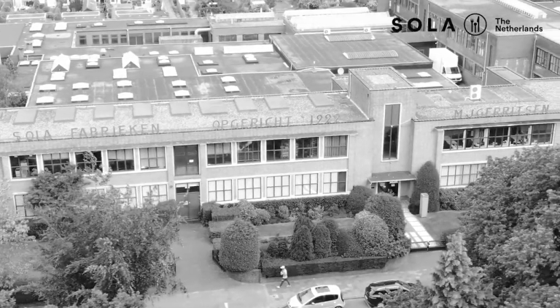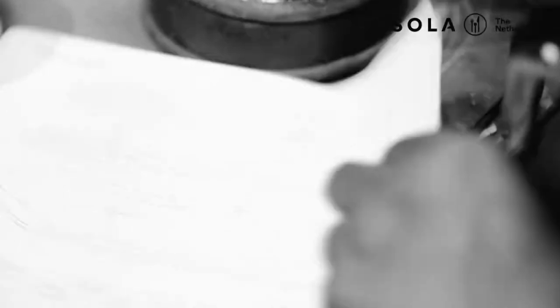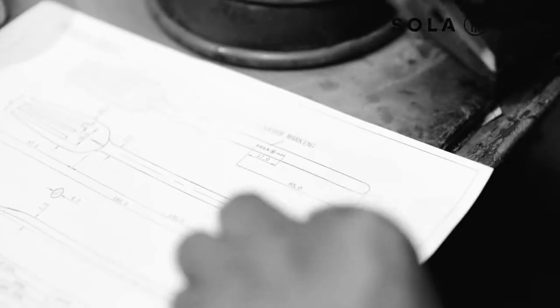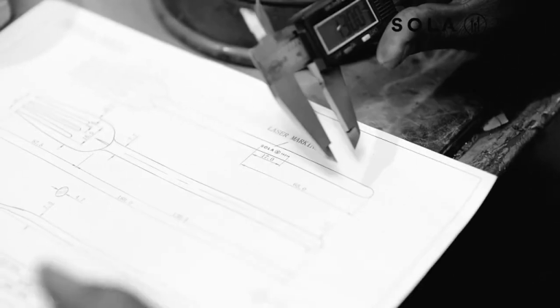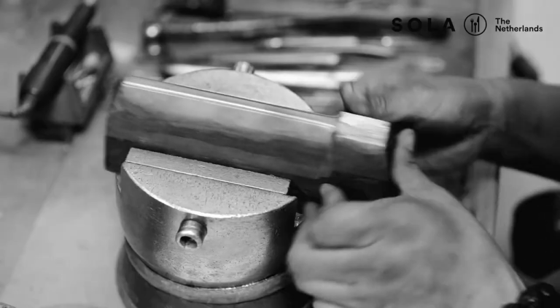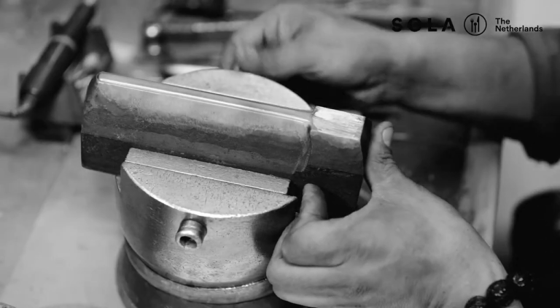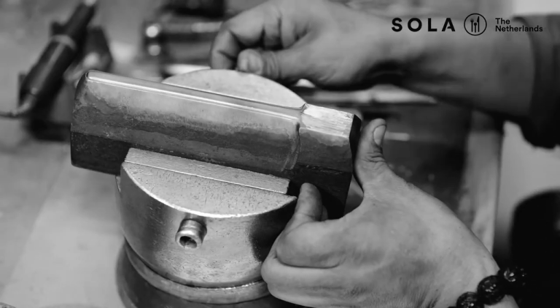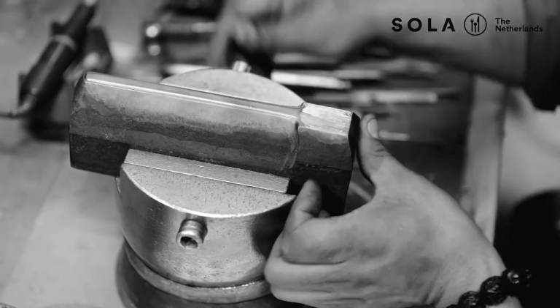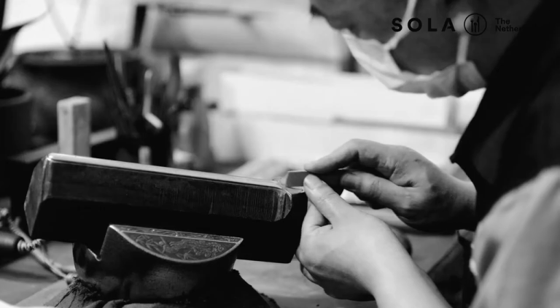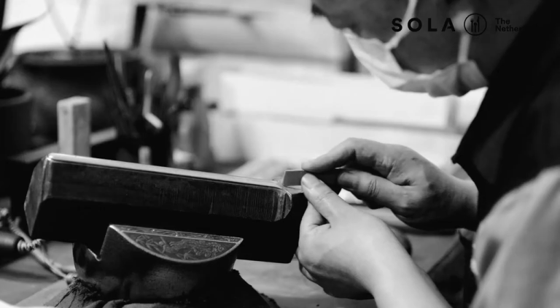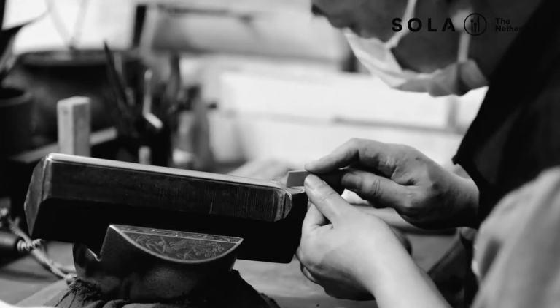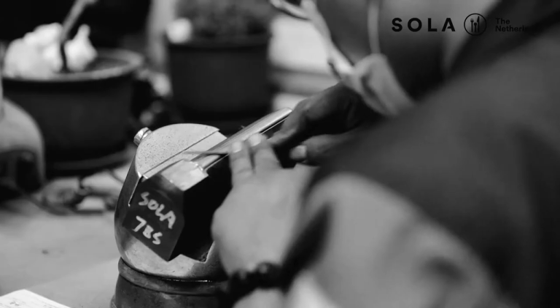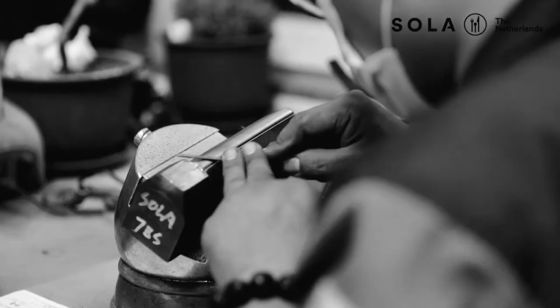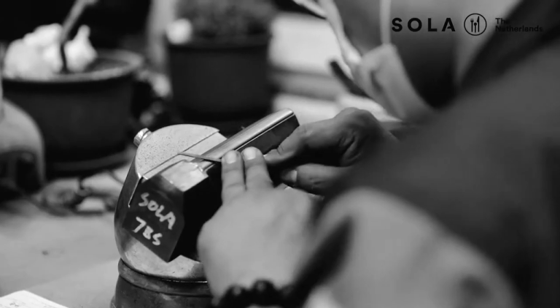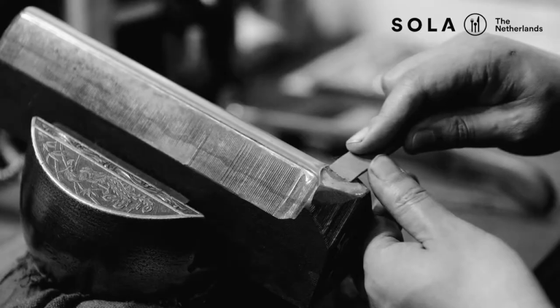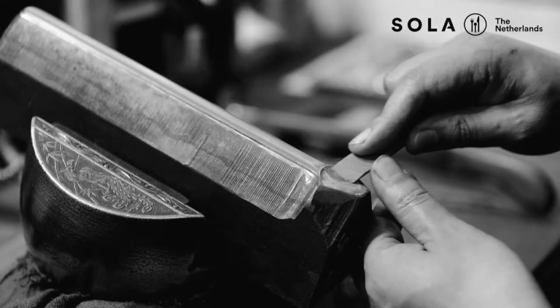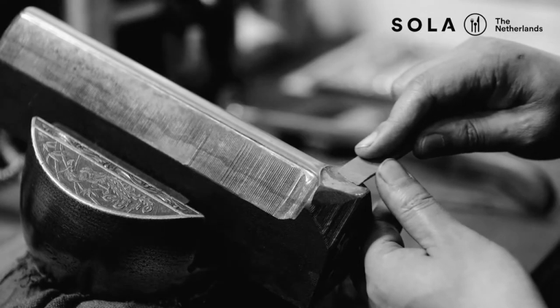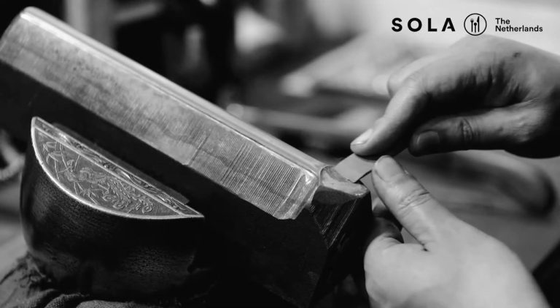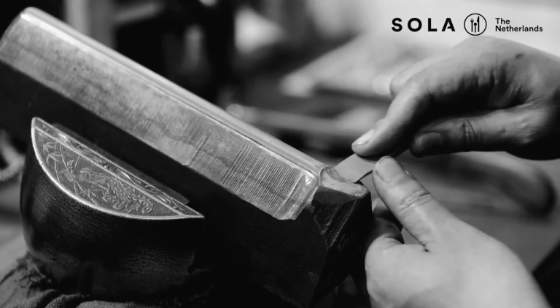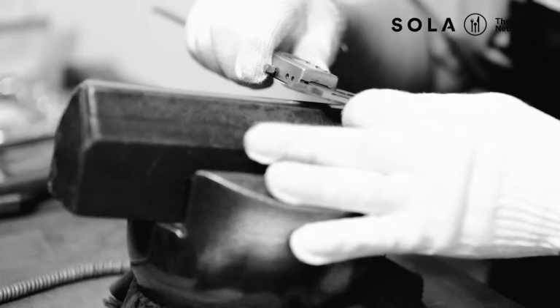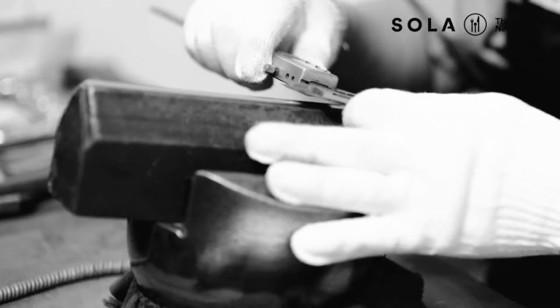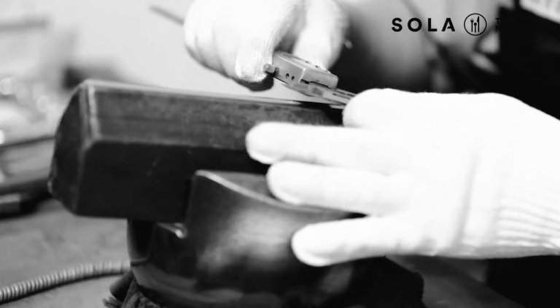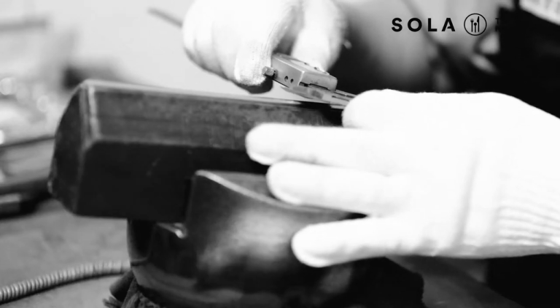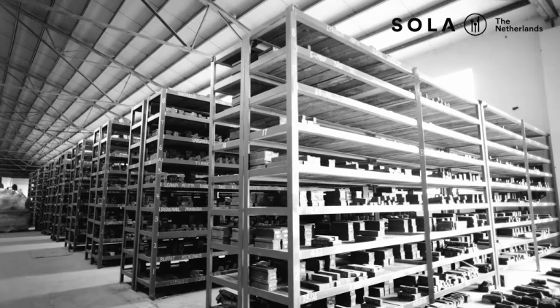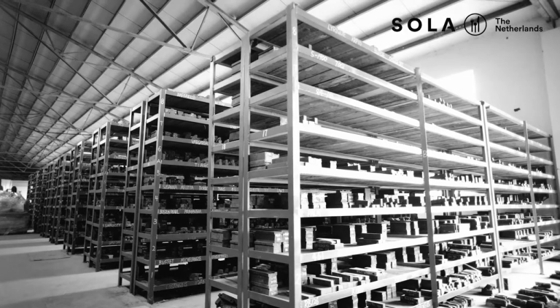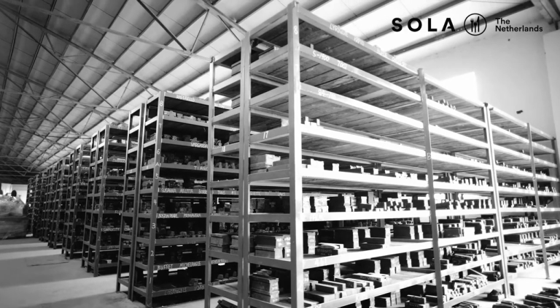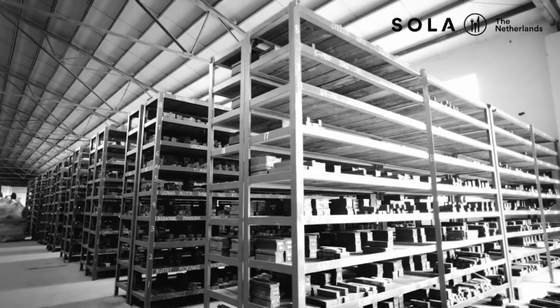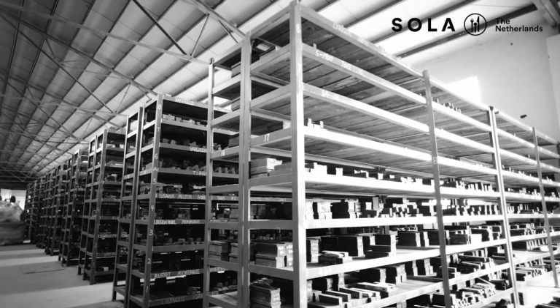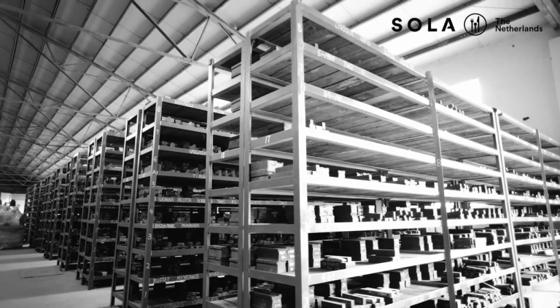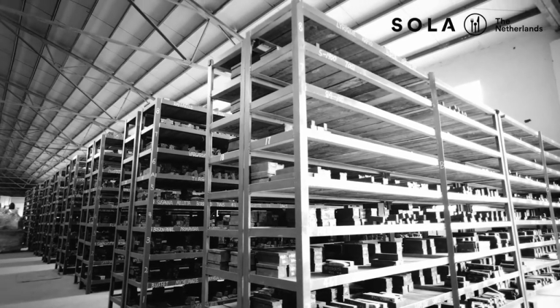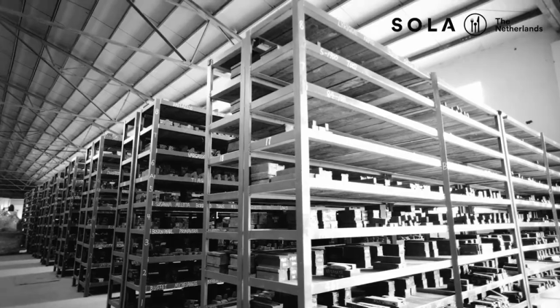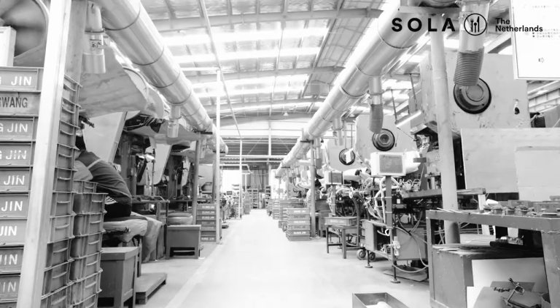It starts with the tooling maker, who is filing out the design from a bar of steel. This job requires very precise workmanship, as this determines the final production outcome. Once the dies are made, the production process can start.